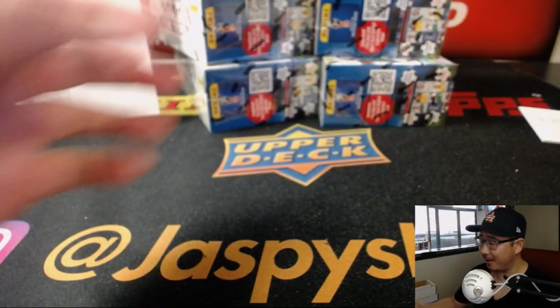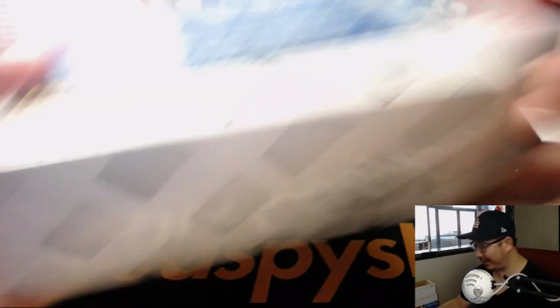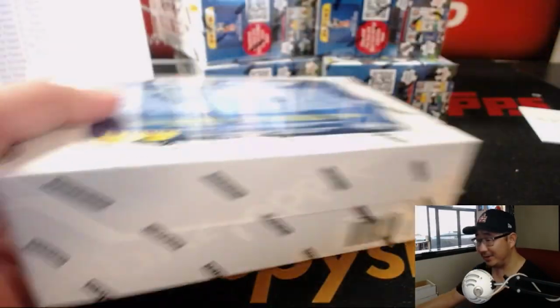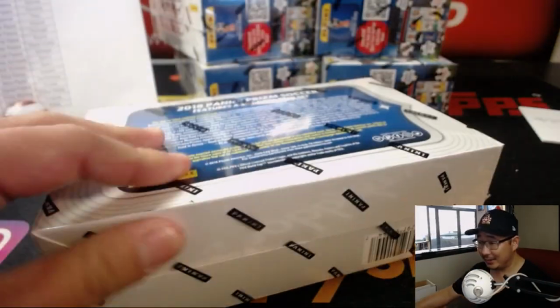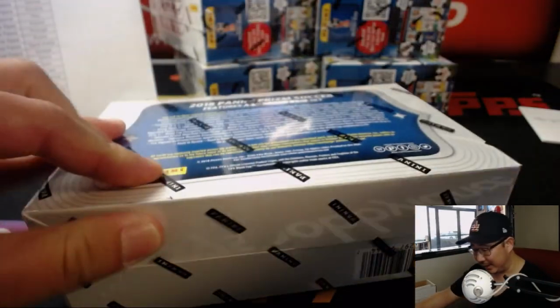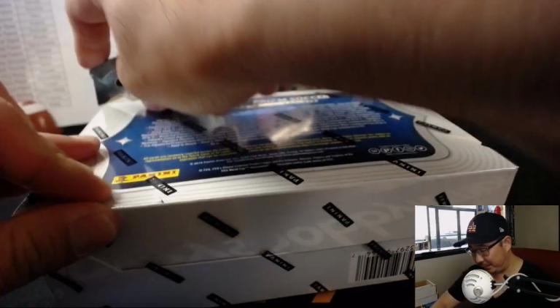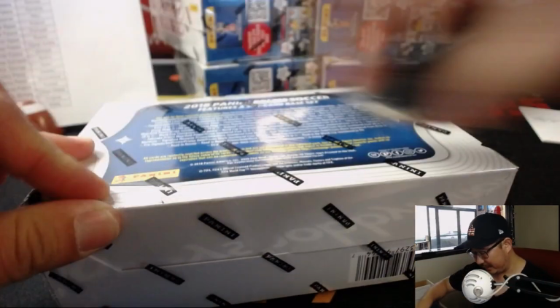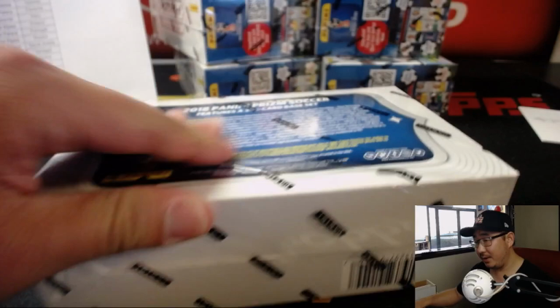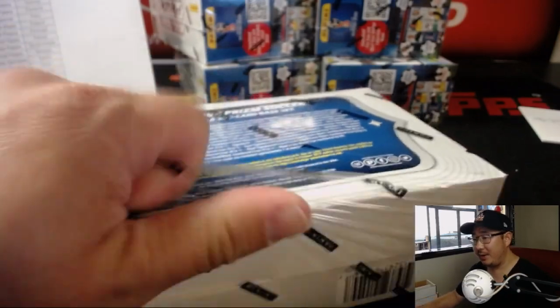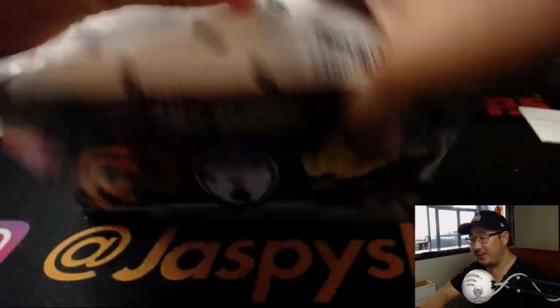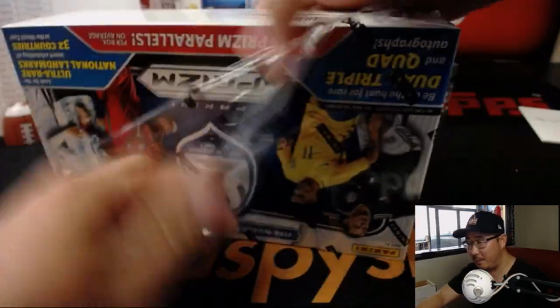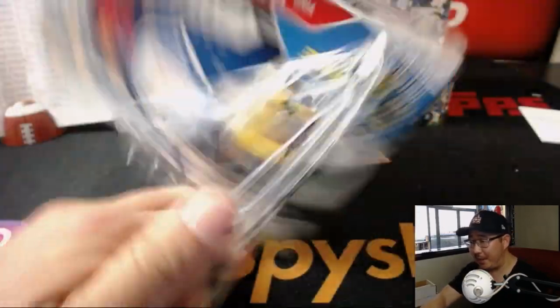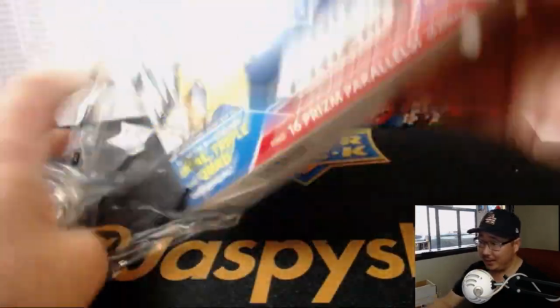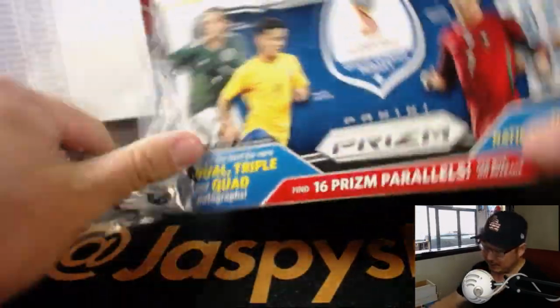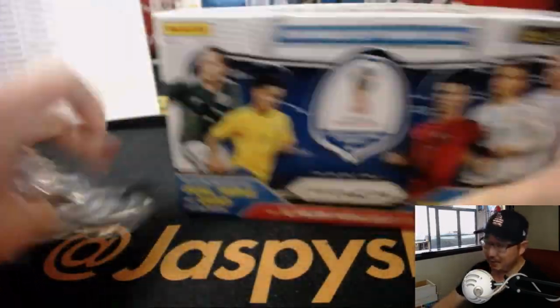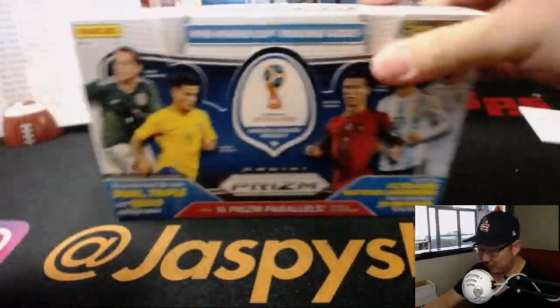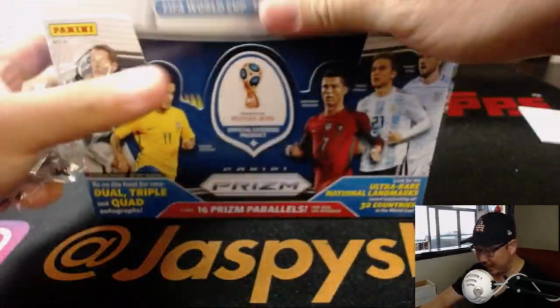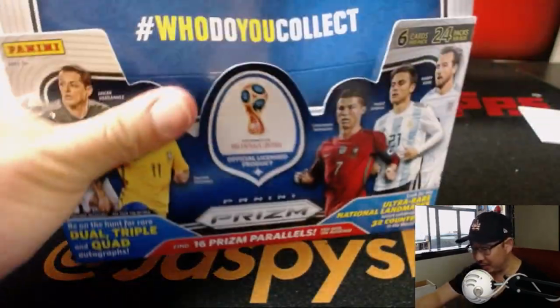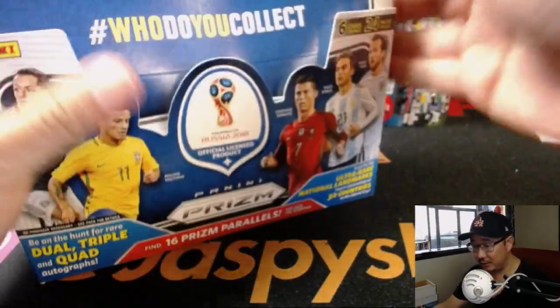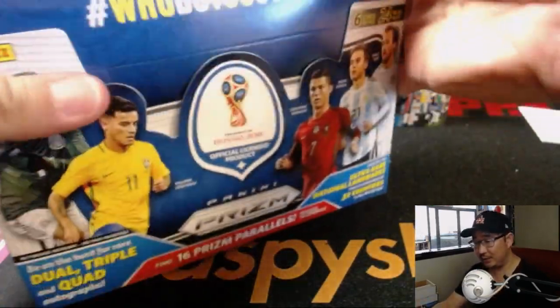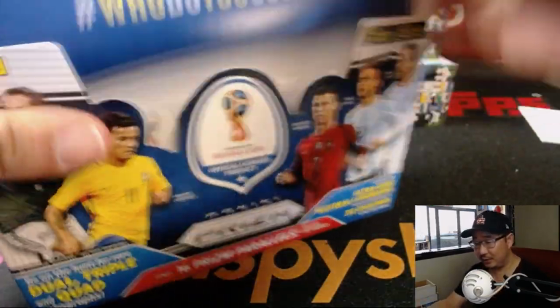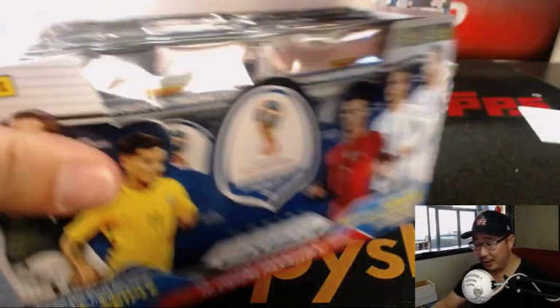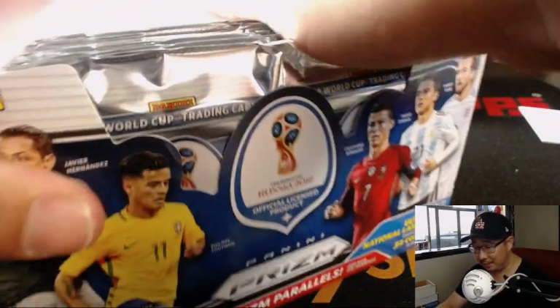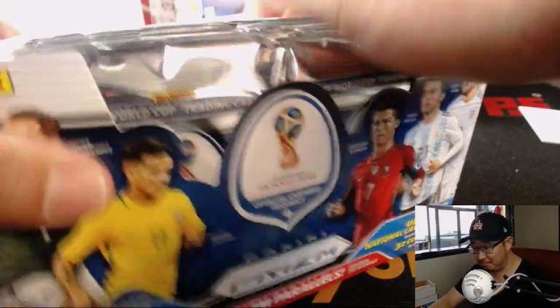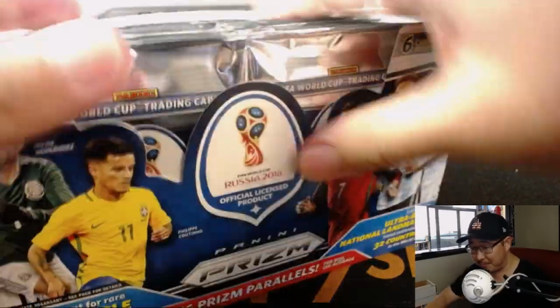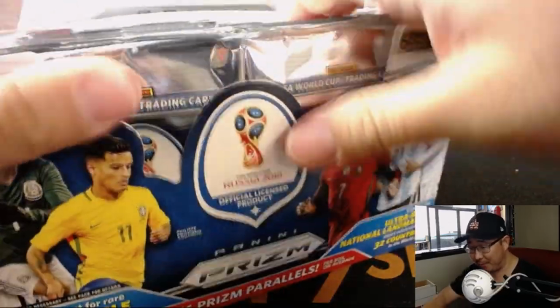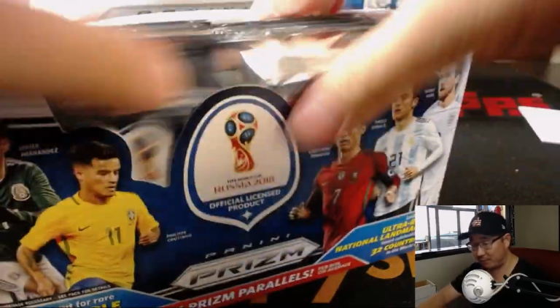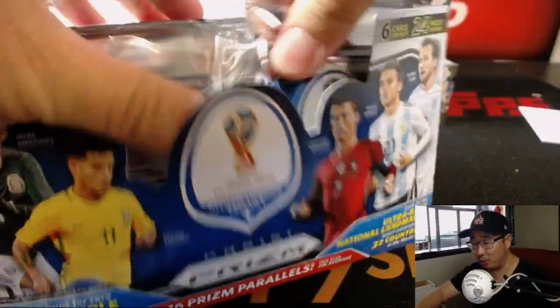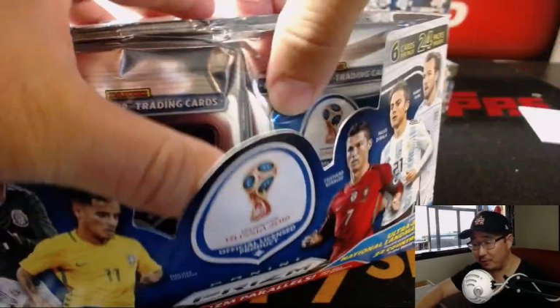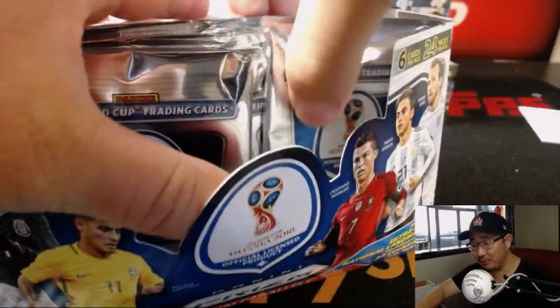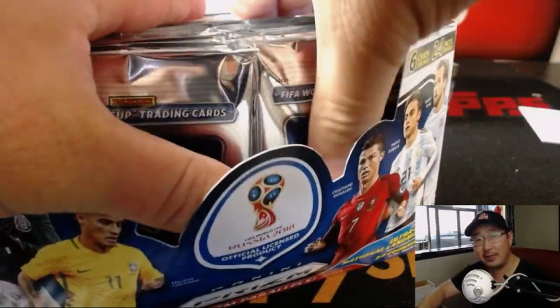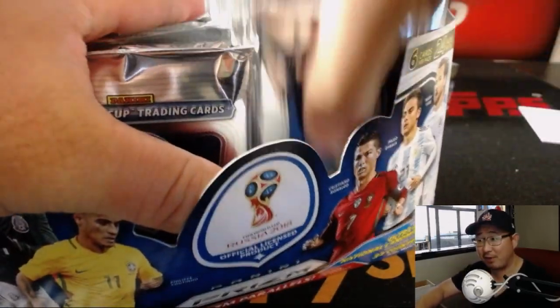Alright, here we go. Good luck. Is Mbappé in this set? Asks Mike Tower. Kip certainly hopes so — he has France.